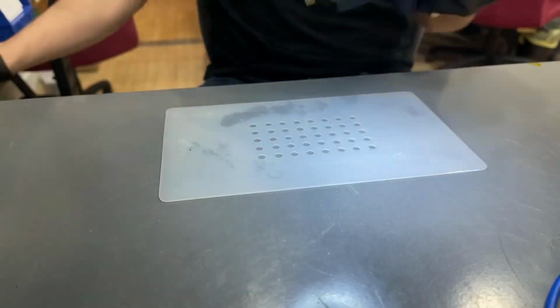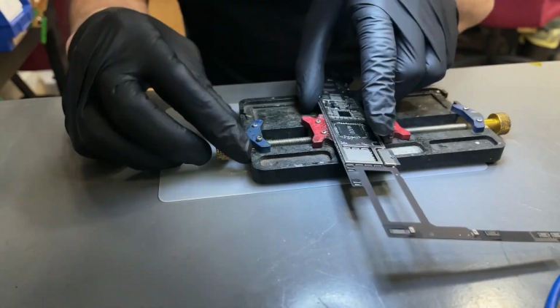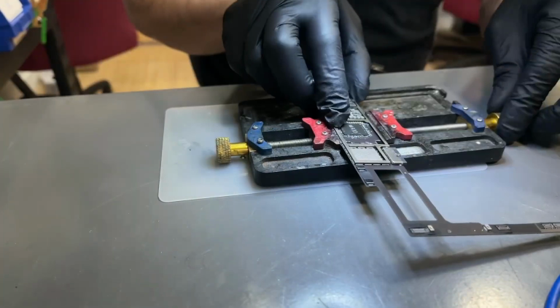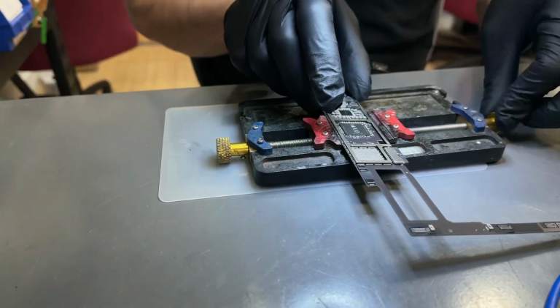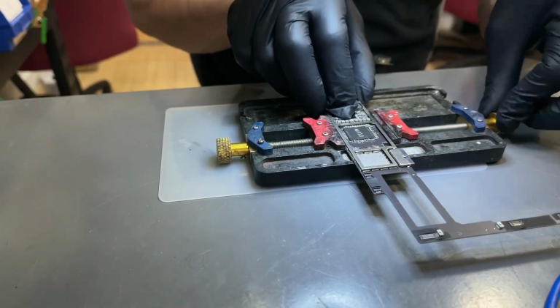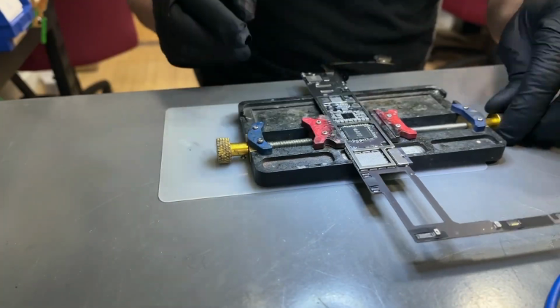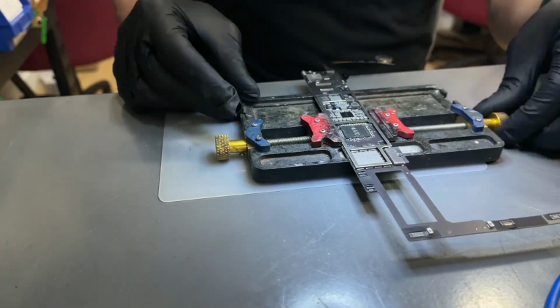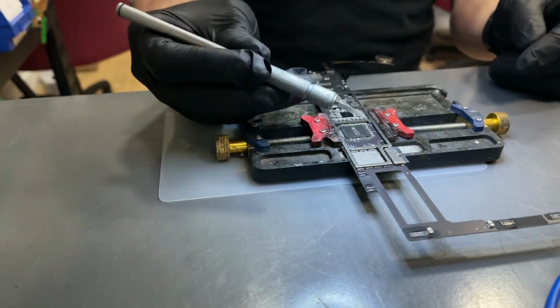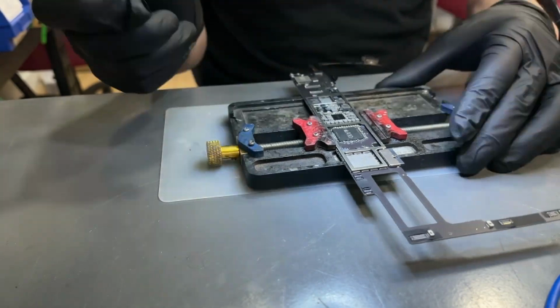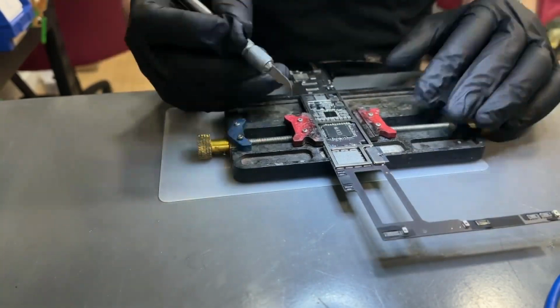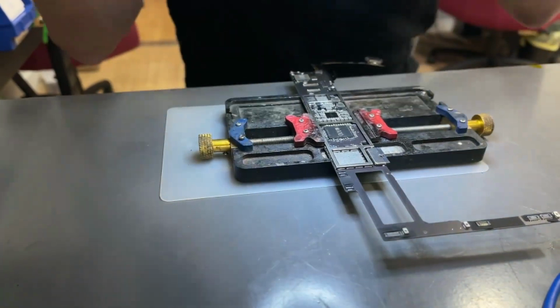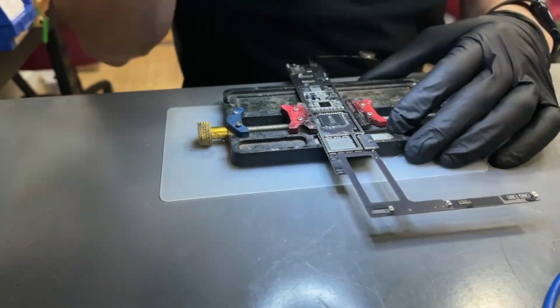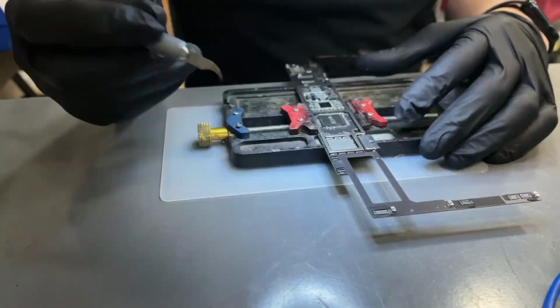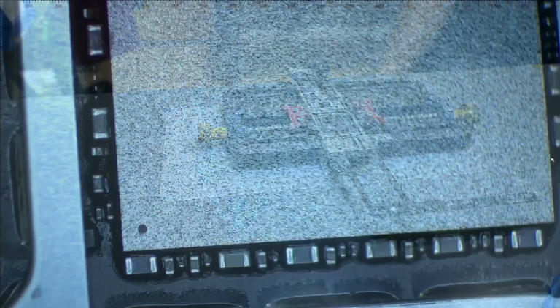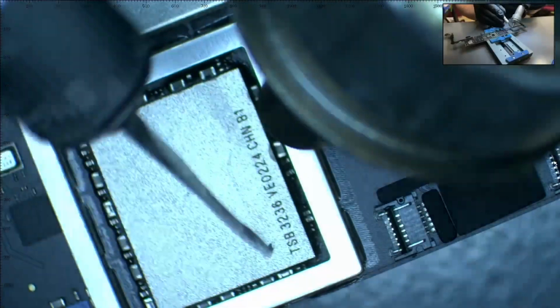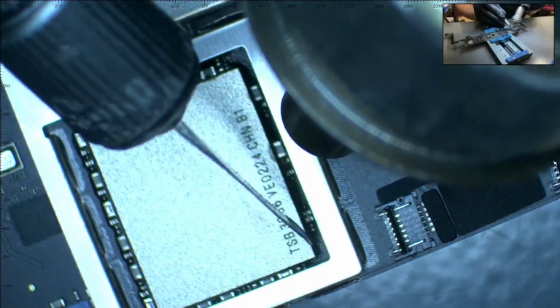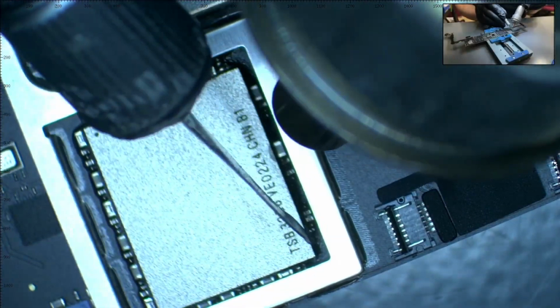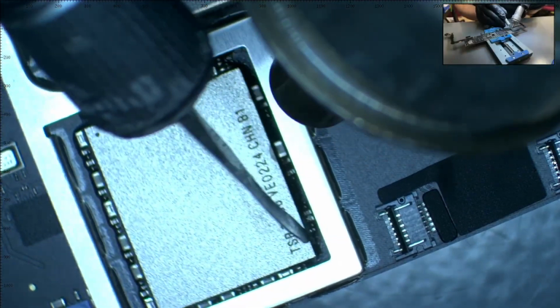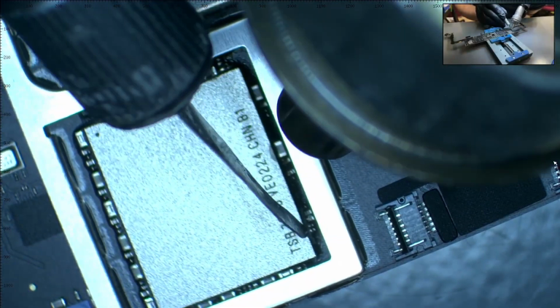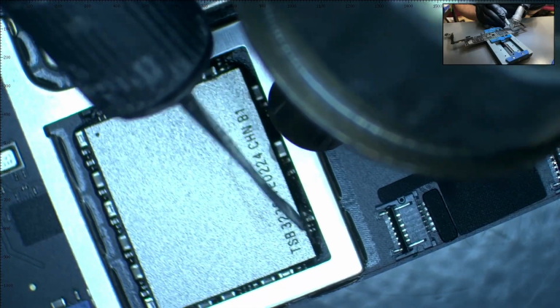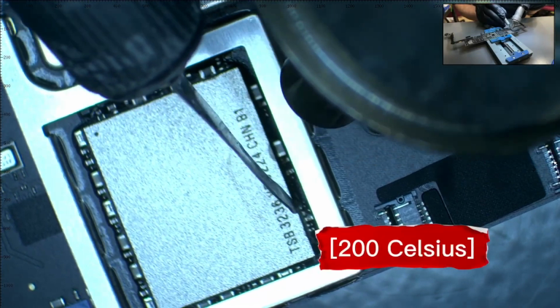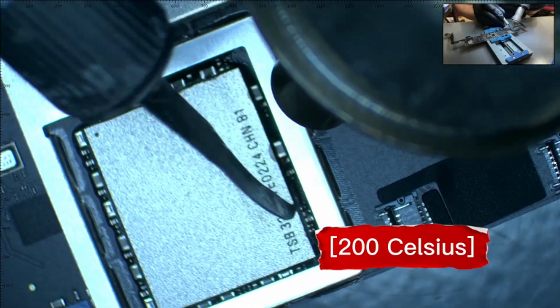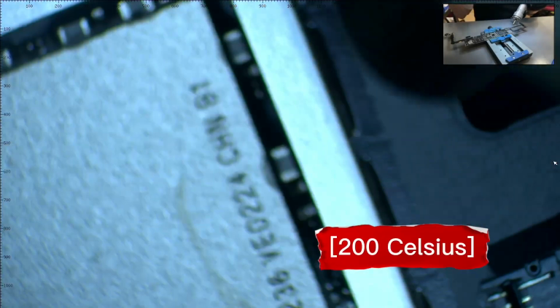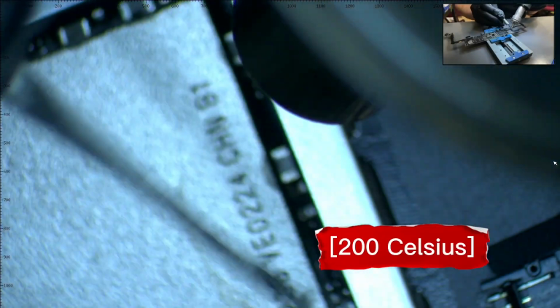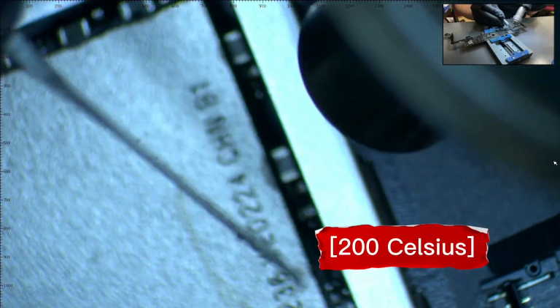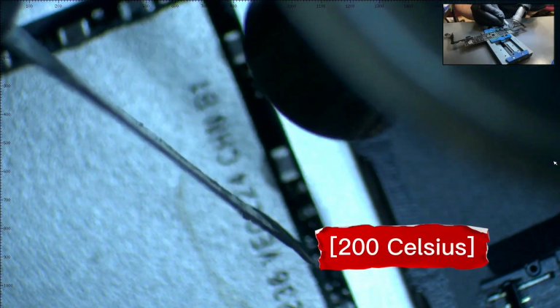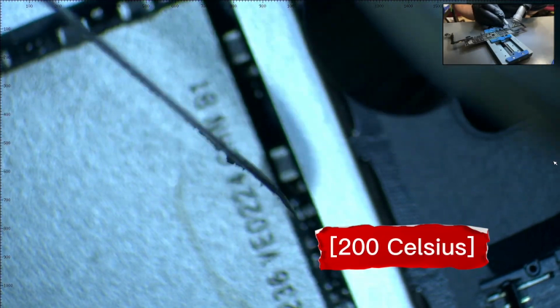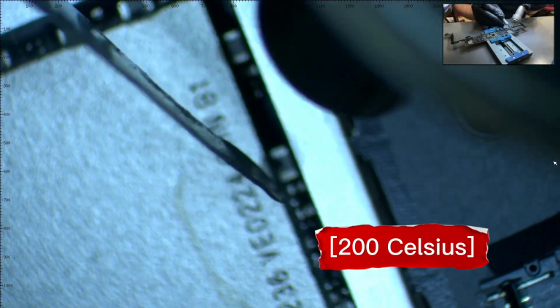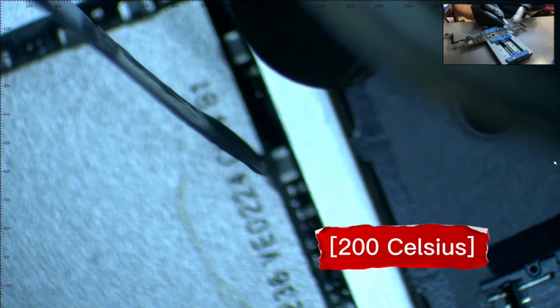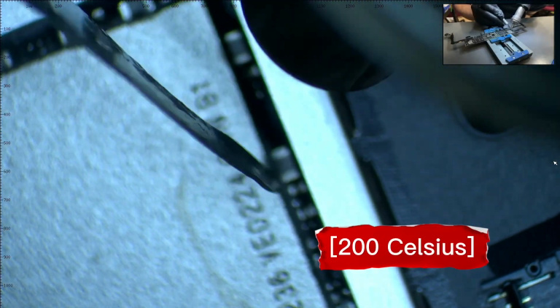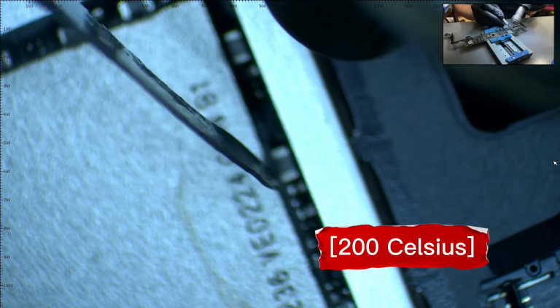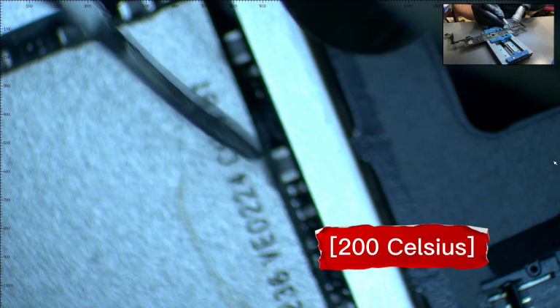We place the motherboard on the holder and we are going to remove the underfill. This is a hard epoxy around the edges. We use heat at 200 degrees Celsius and a prying tool to remove the underfill ever so gently.